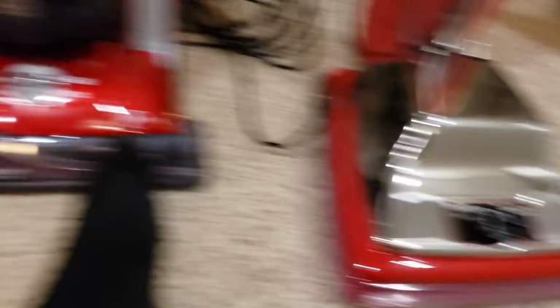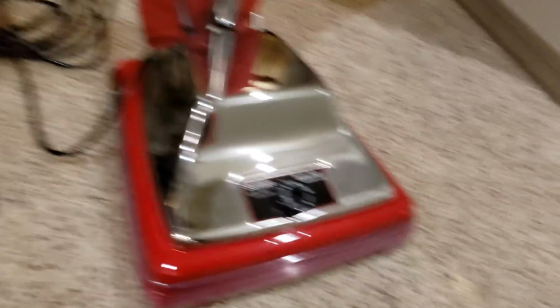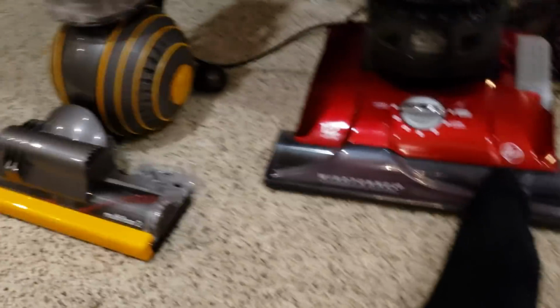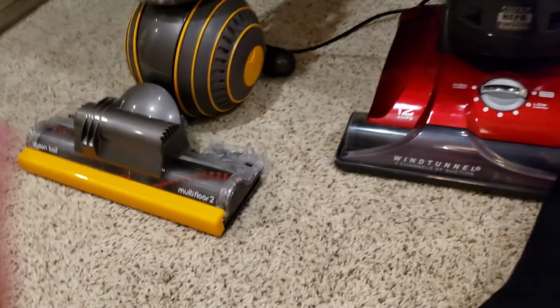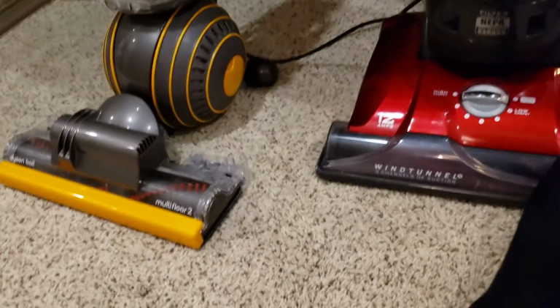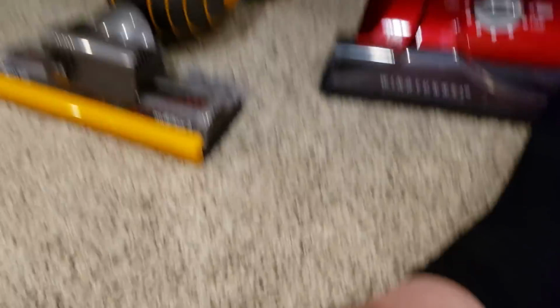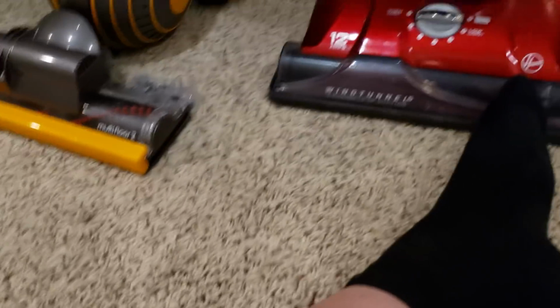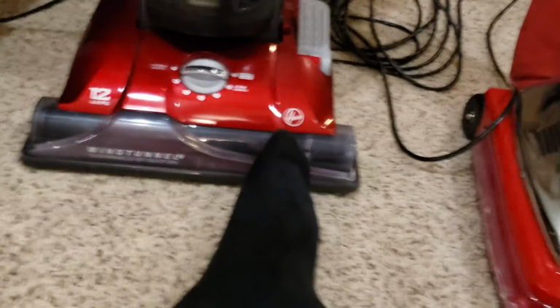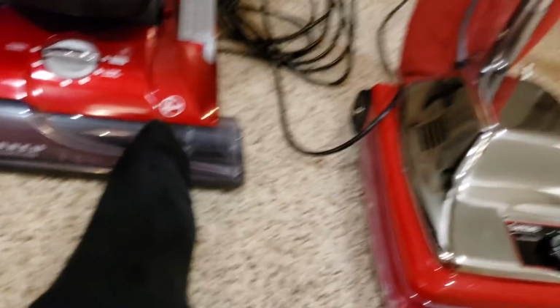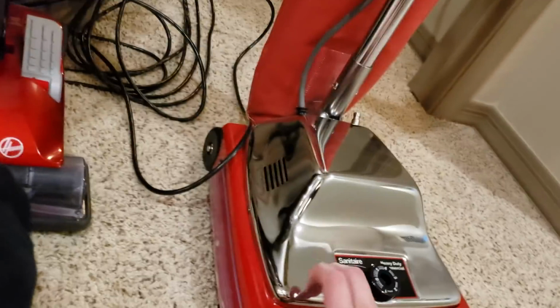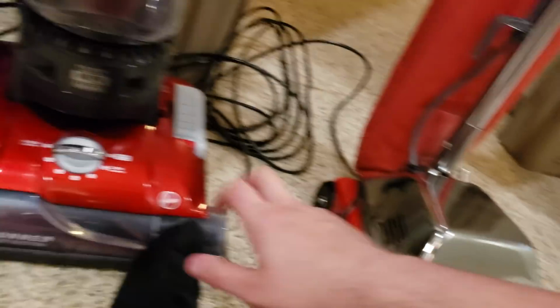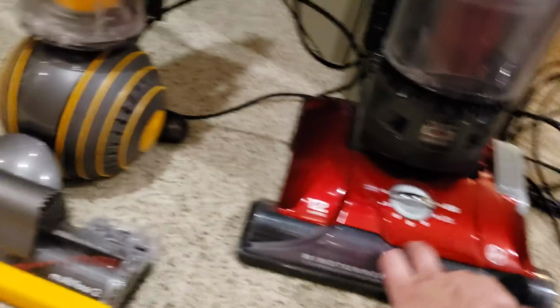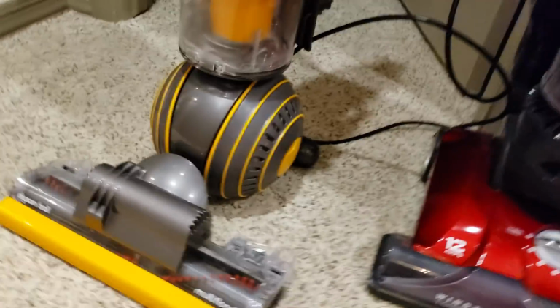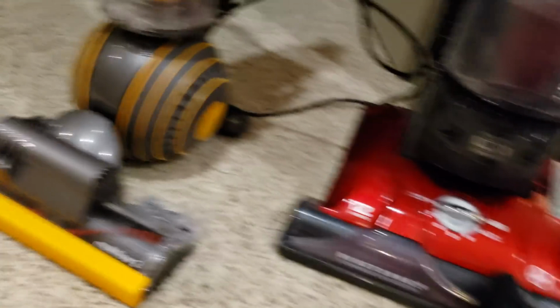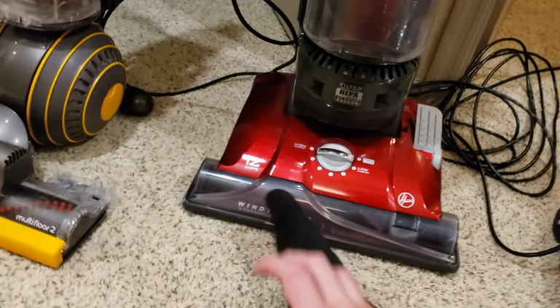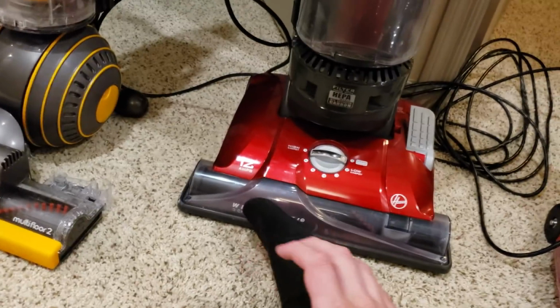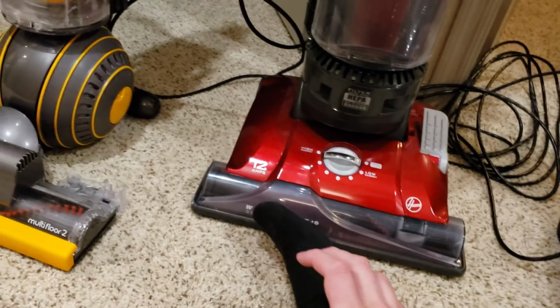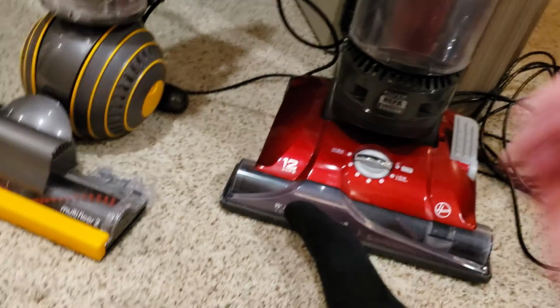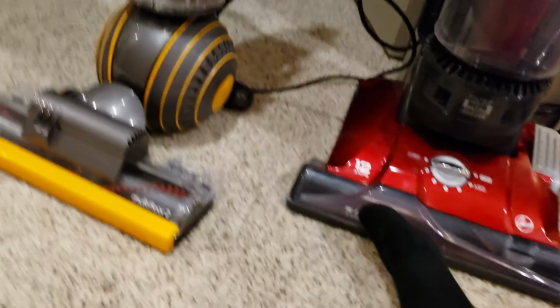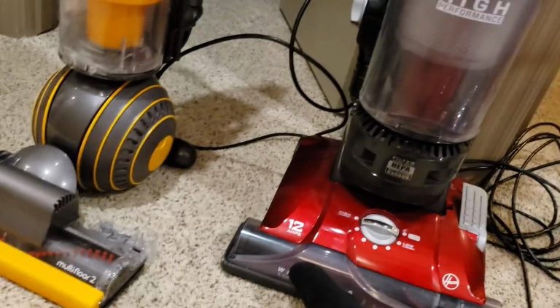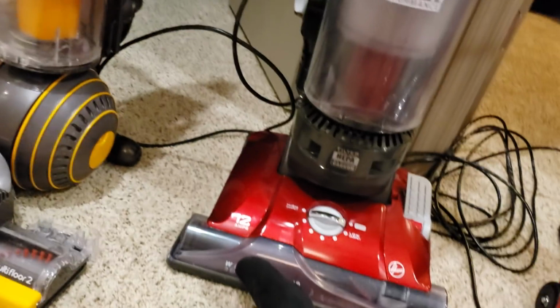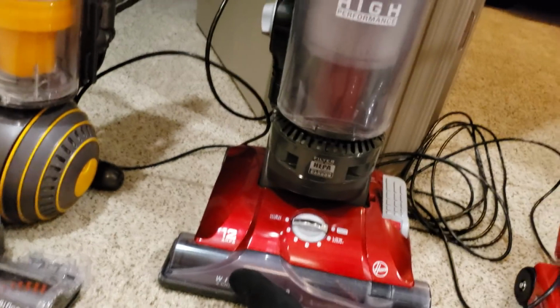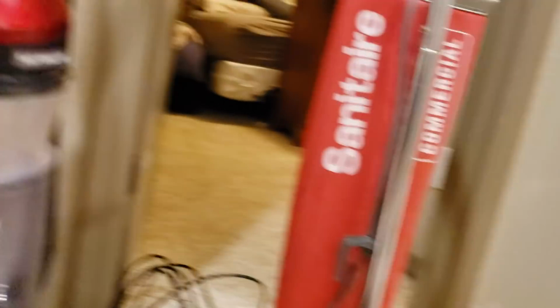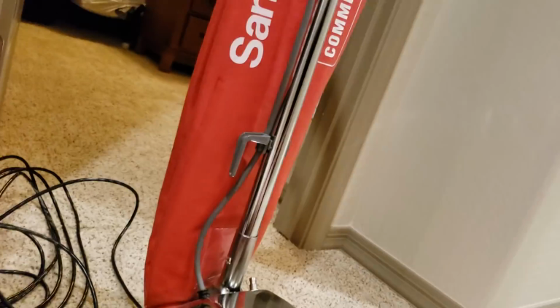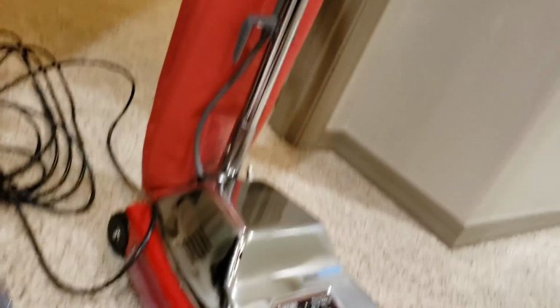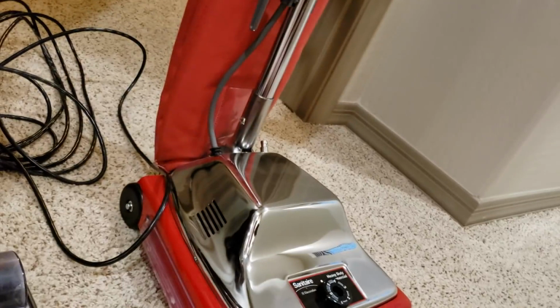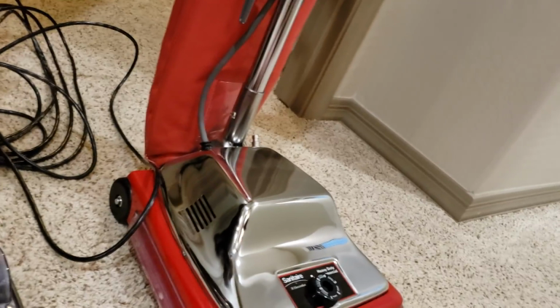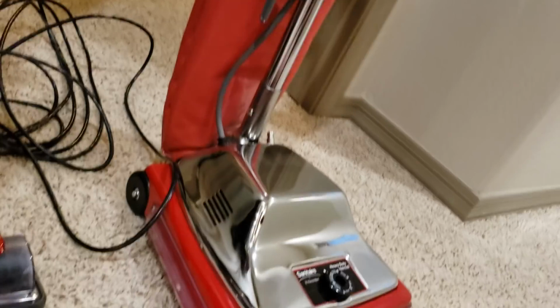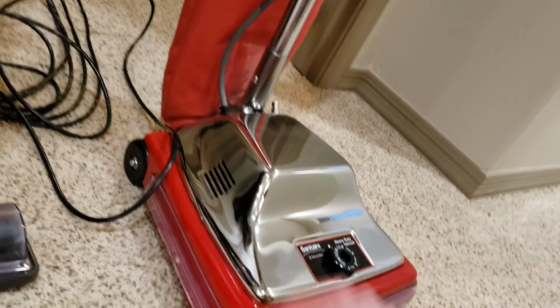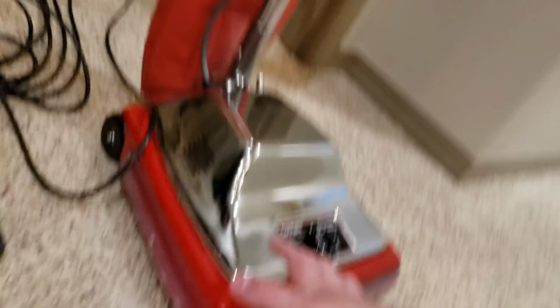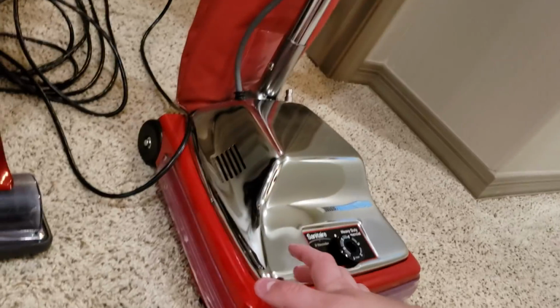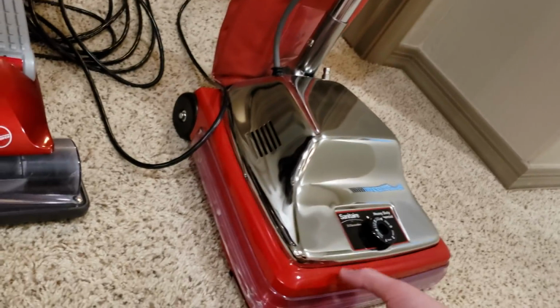On thick carpet, getting dirt from the bottom to the top requires a powerful brush roll. All three vacuums in this lineup have a powerful brush roll: the Sanitaire, the Hoover, and the Dyson. The Sanitaire is by far the best vacuum for carpet.